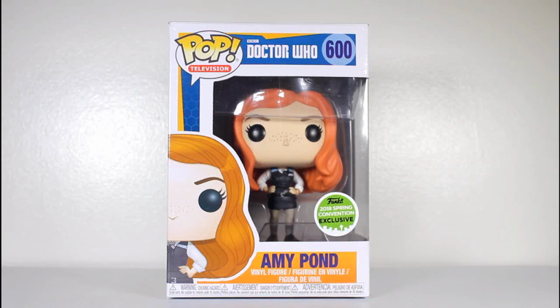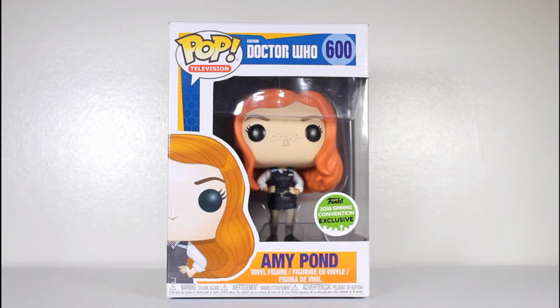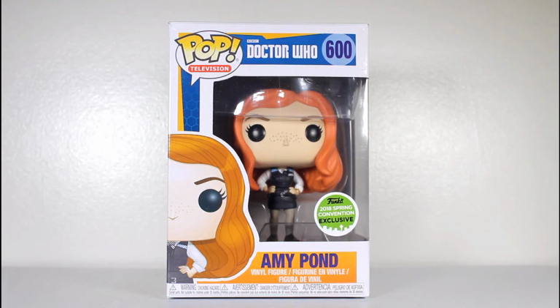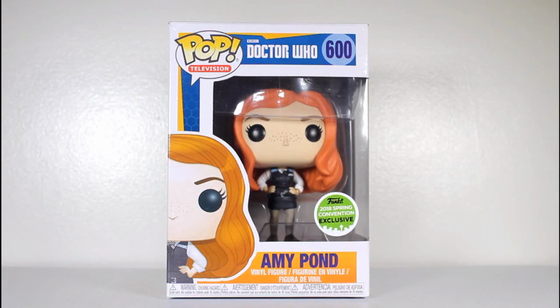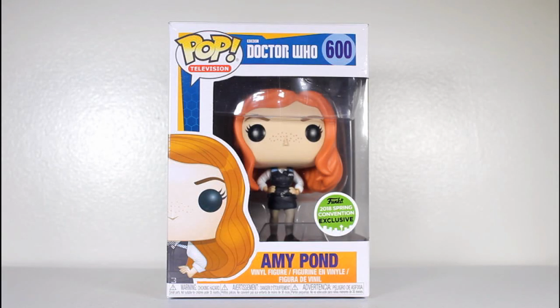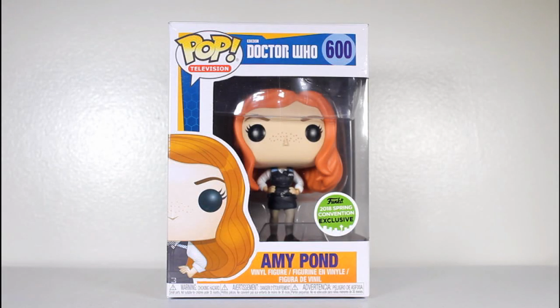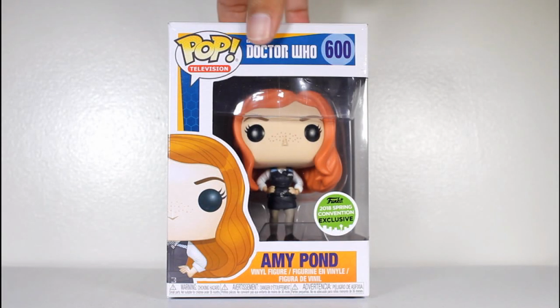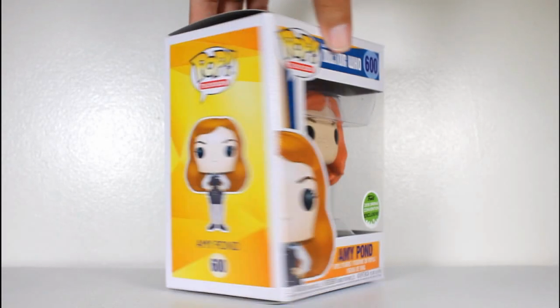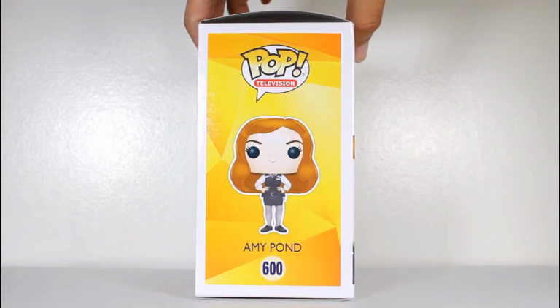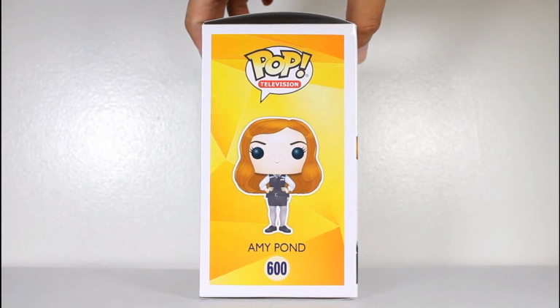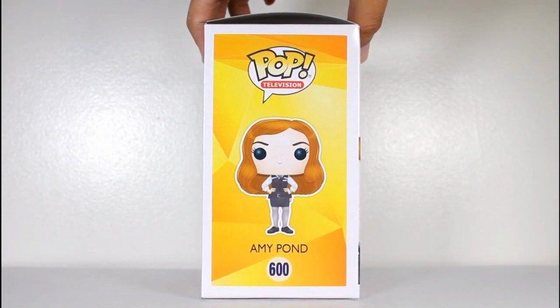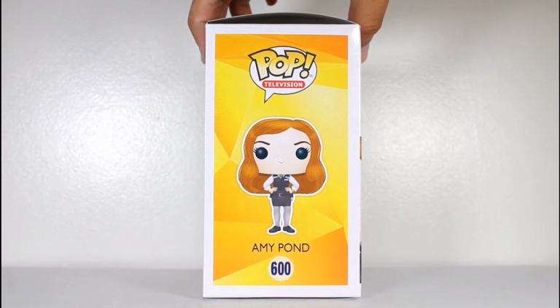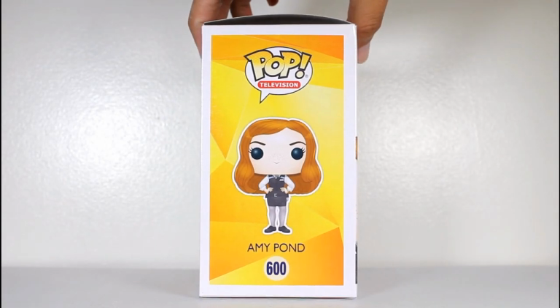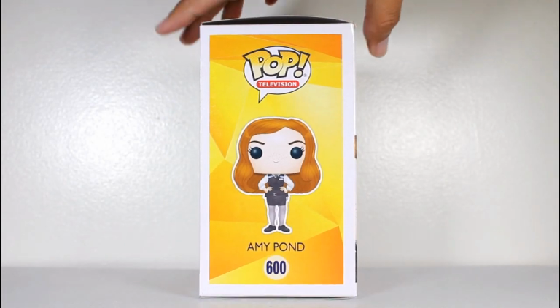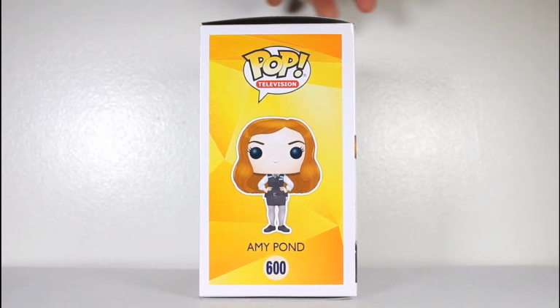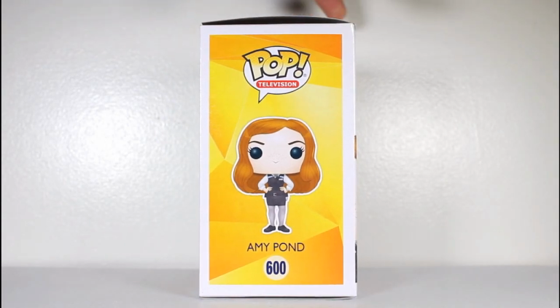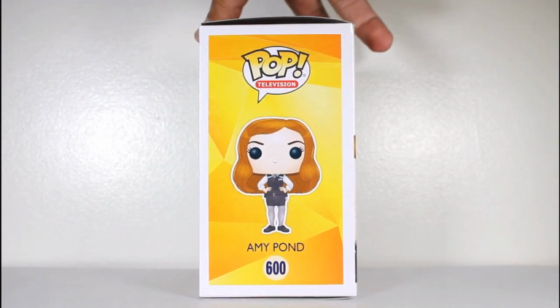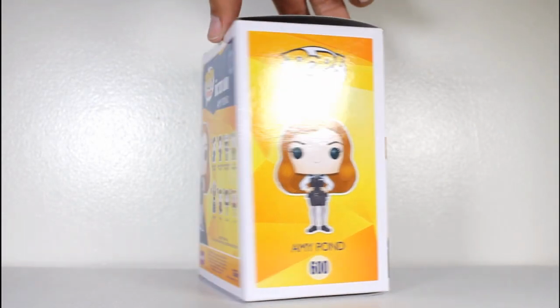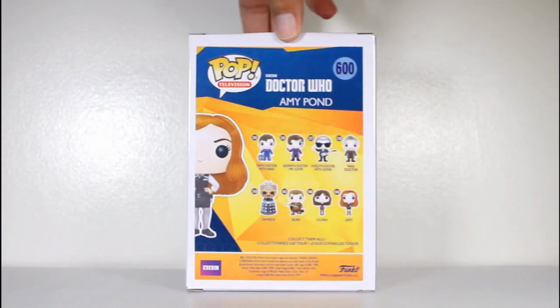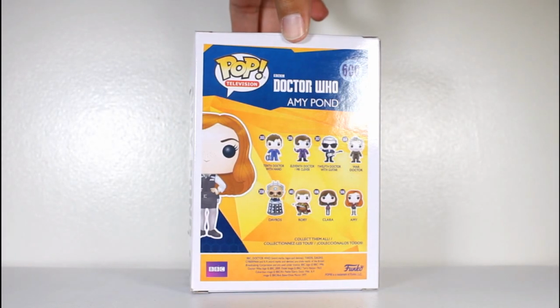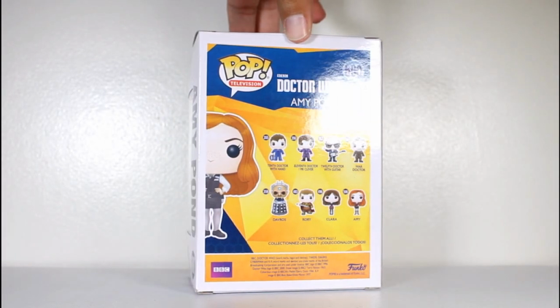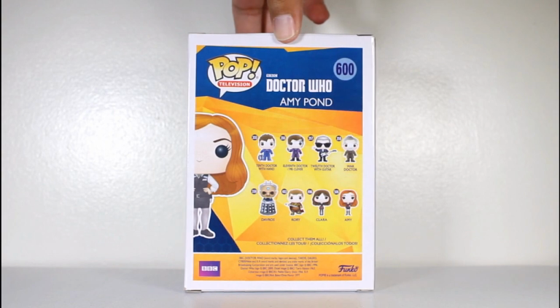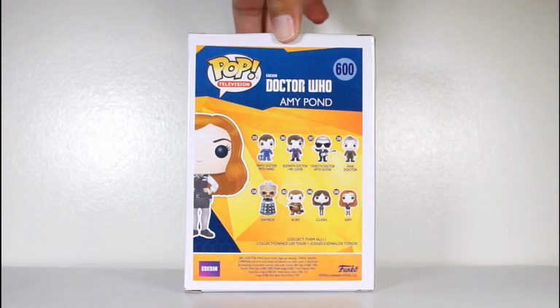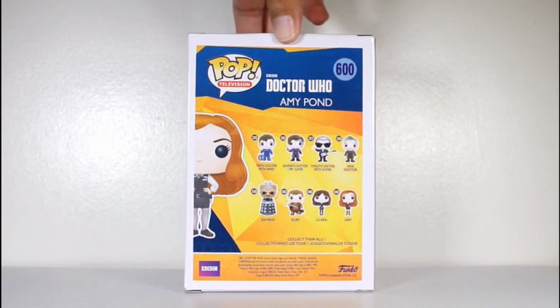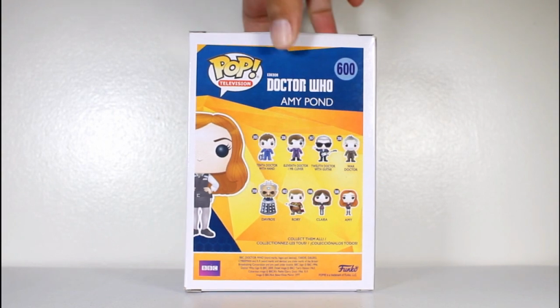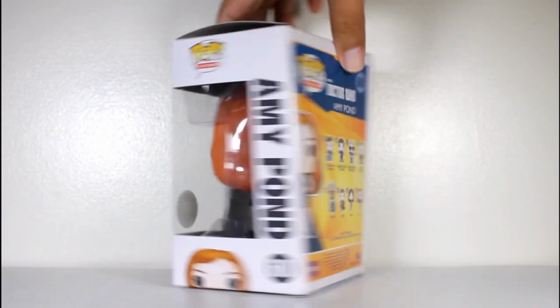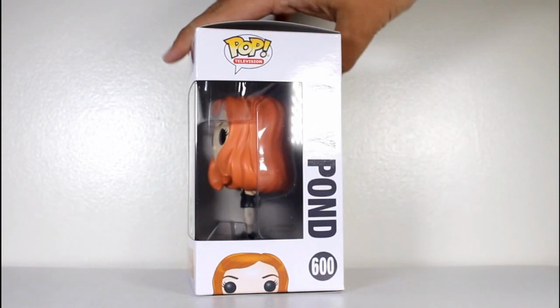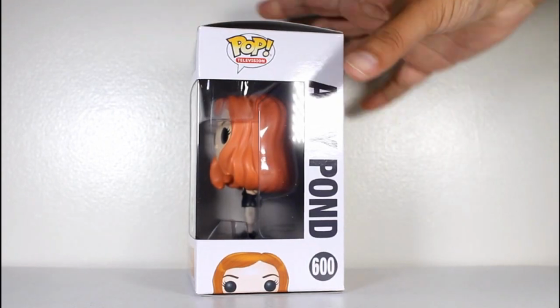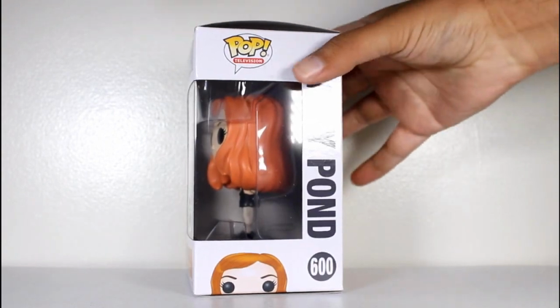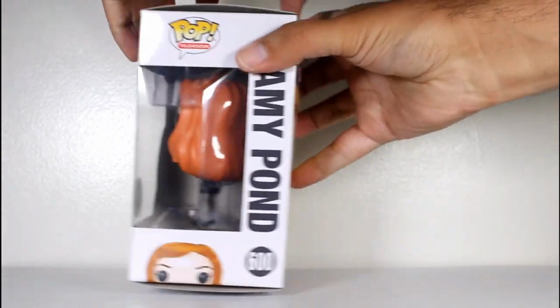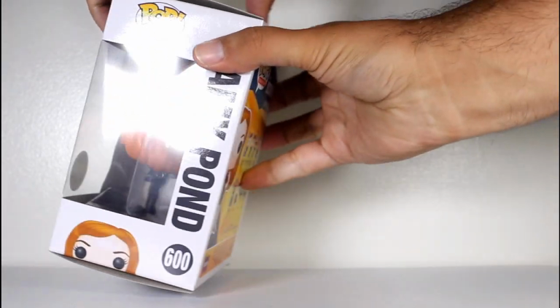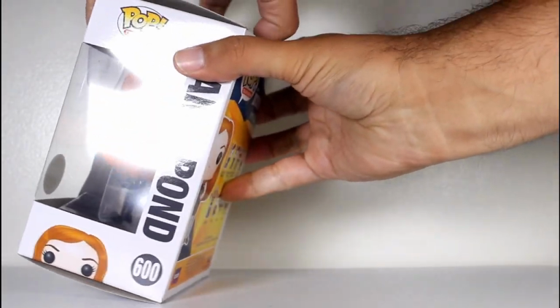Hey, this is John Carlos, and I'm here with a look at the 2018 Emerald City Comic Con exclusive Funko Pop of Amy Pond that I got at Hot Topic.